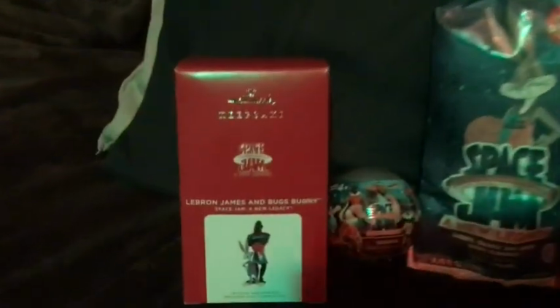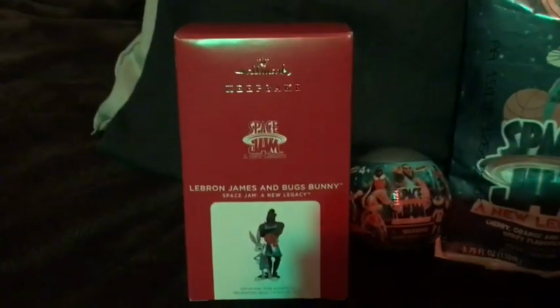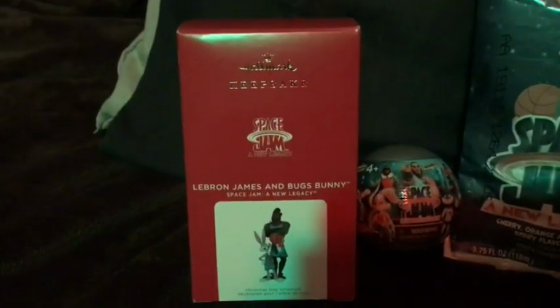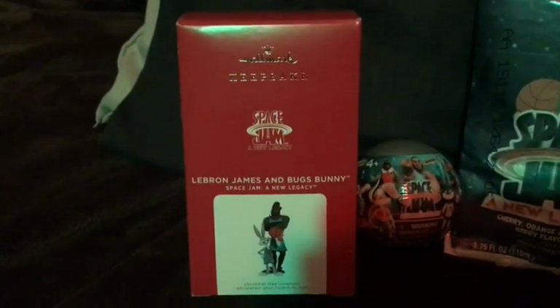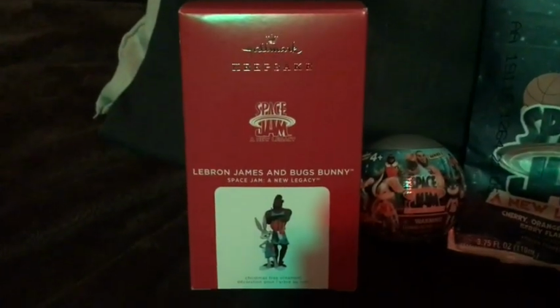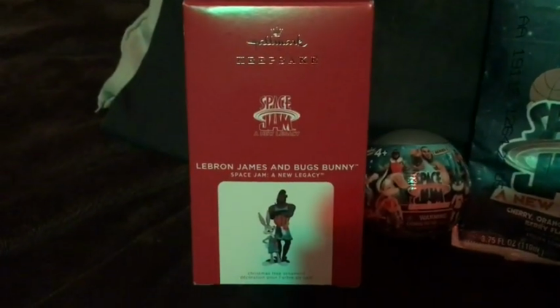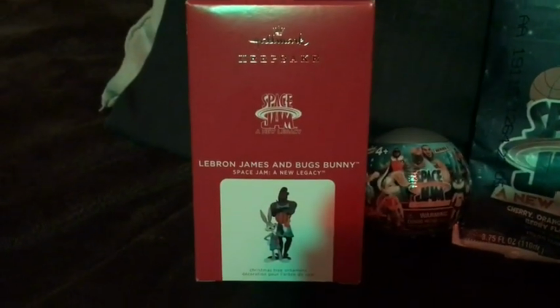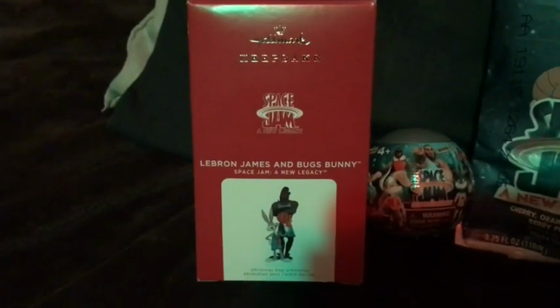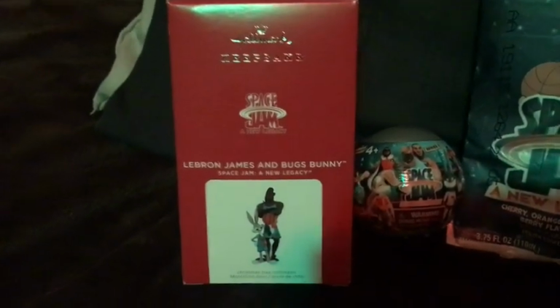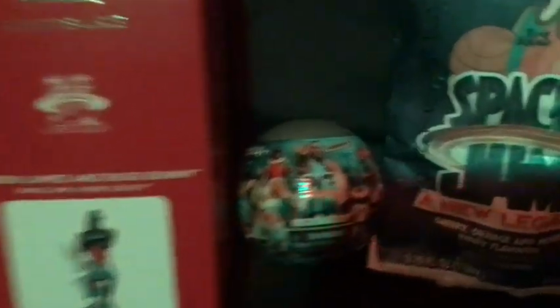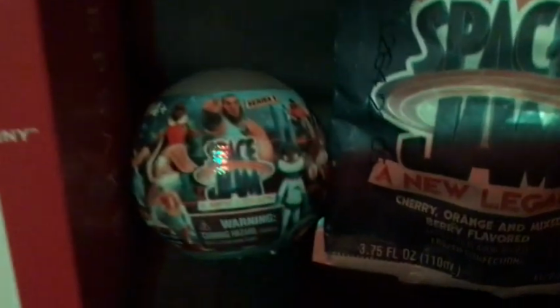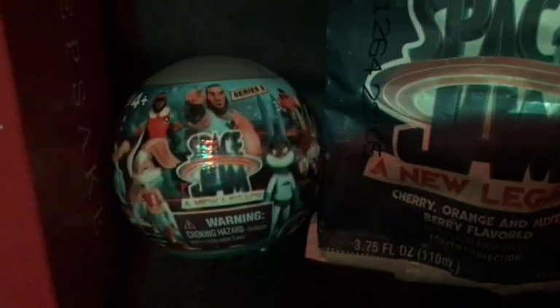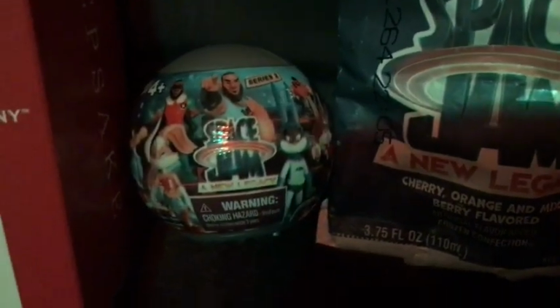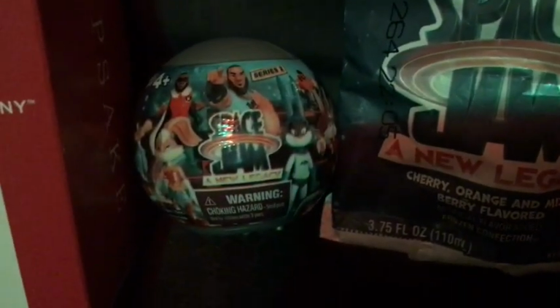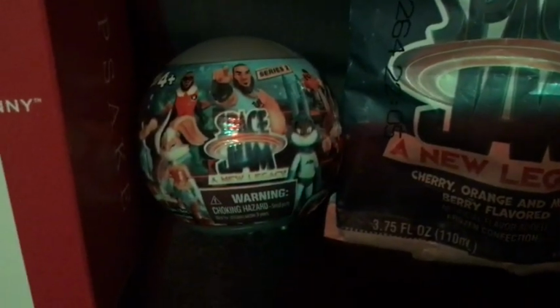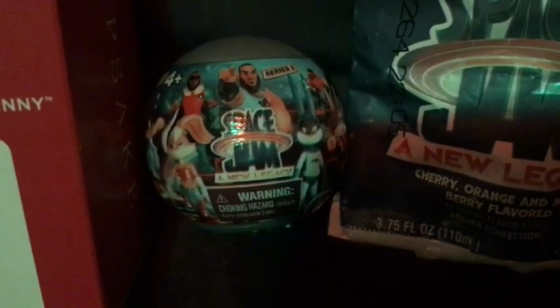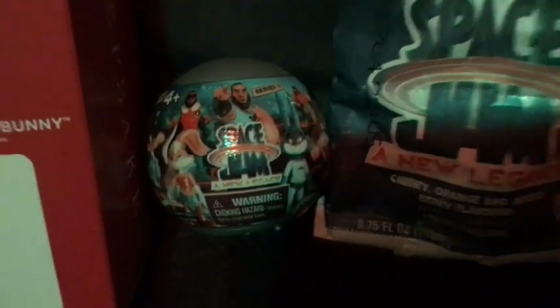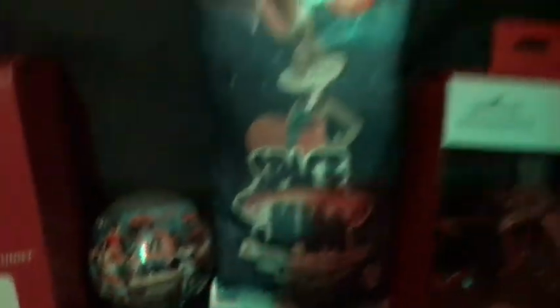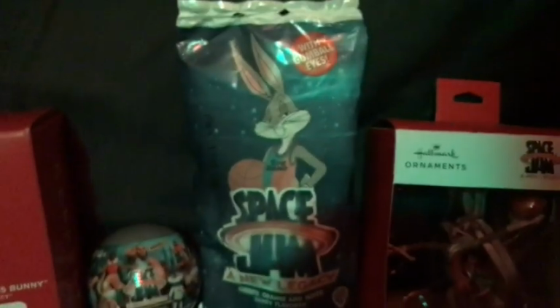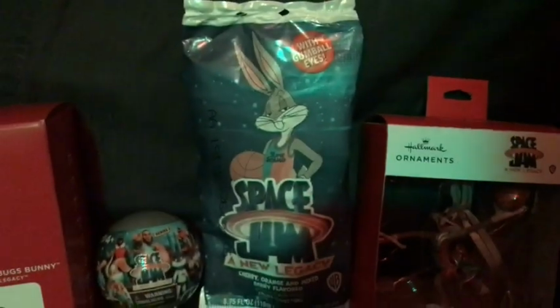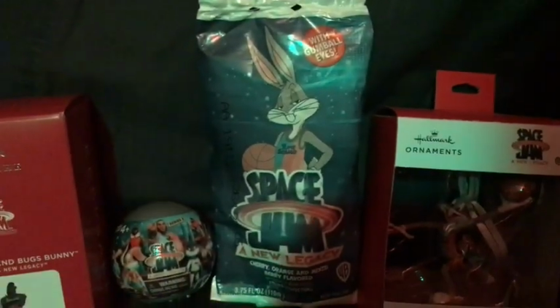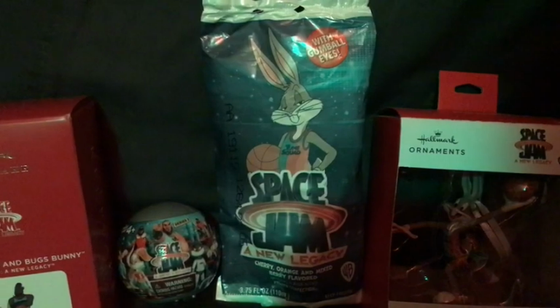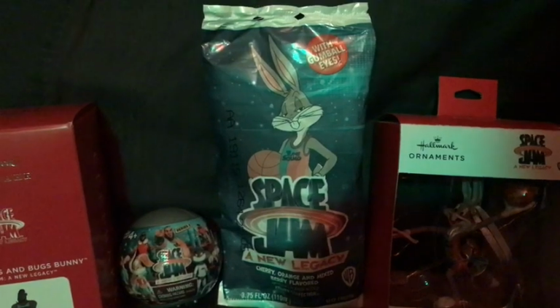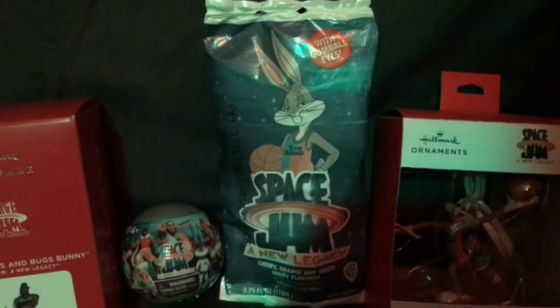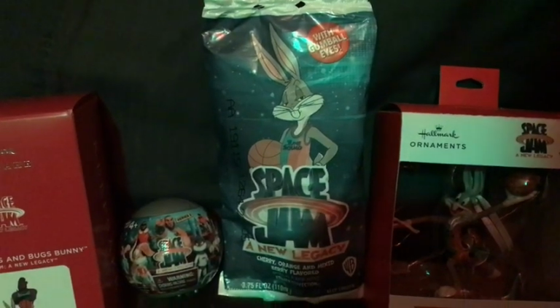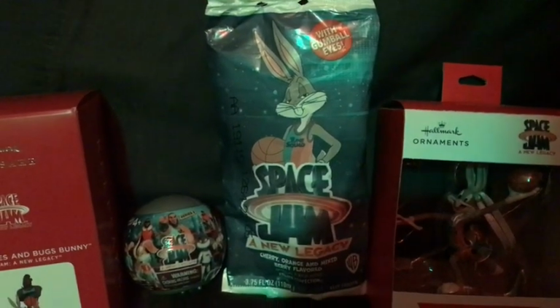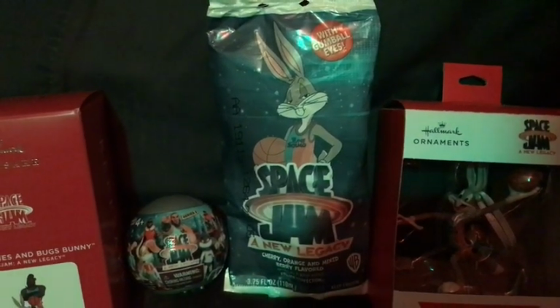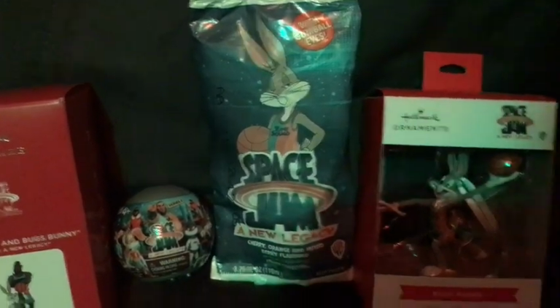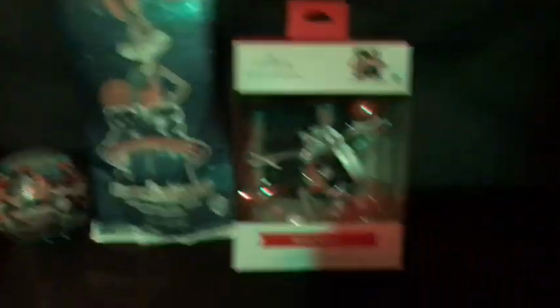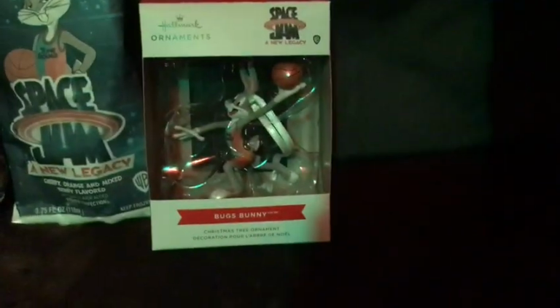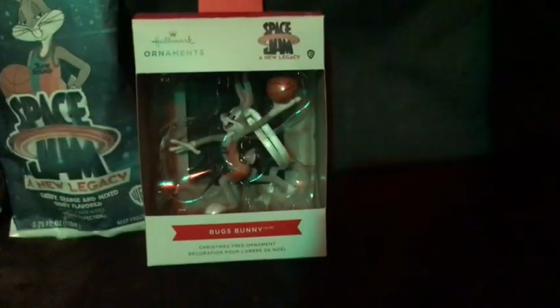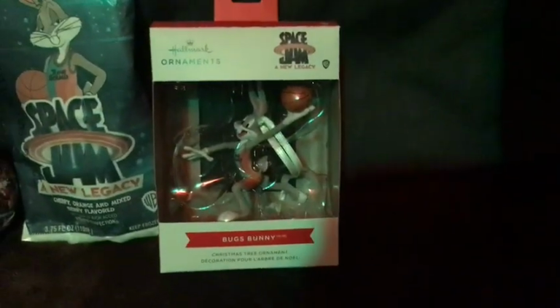So we have this Hallmark Keepsake Space Jam ornament, this one basketball minifigure, this Bugs Bunny popsicle — I kept the wrapper and ate the popsicle, it was pretty good — and another Bugs Bunny ornament.